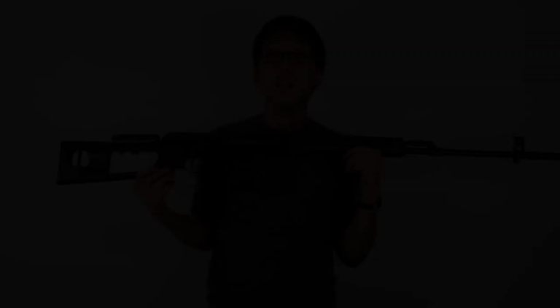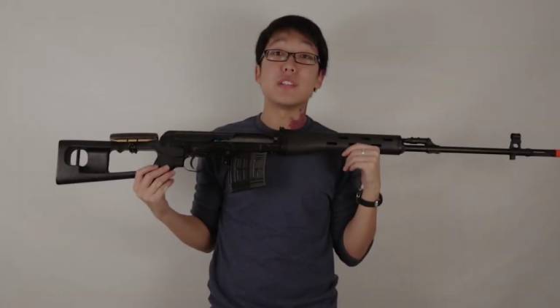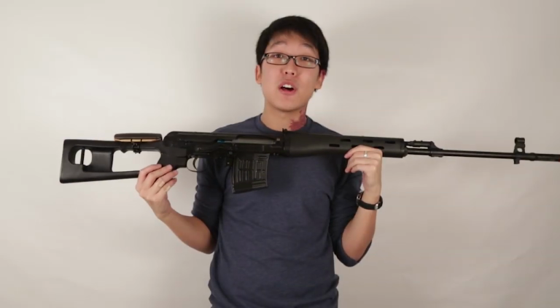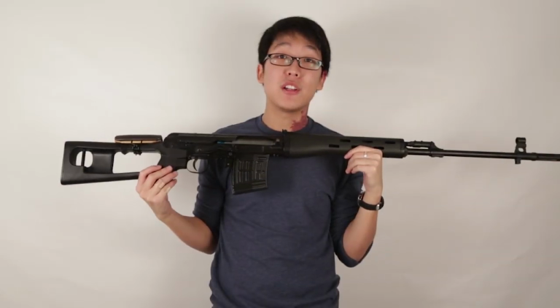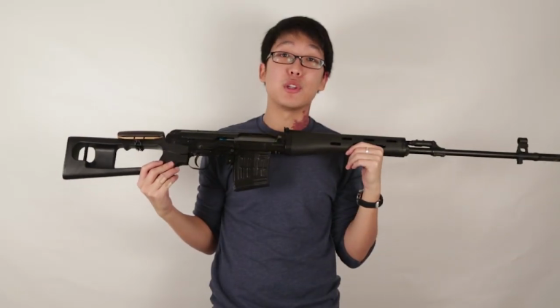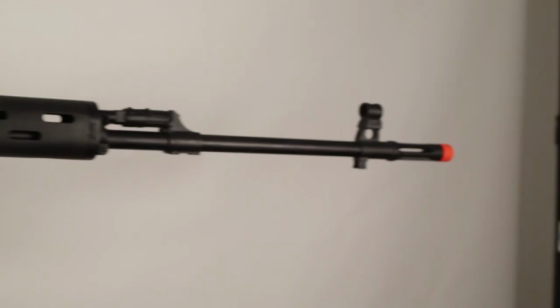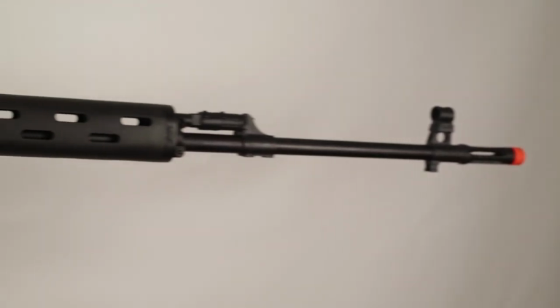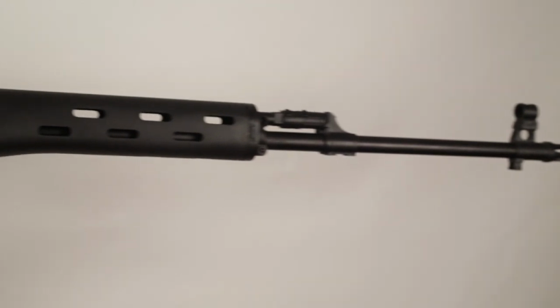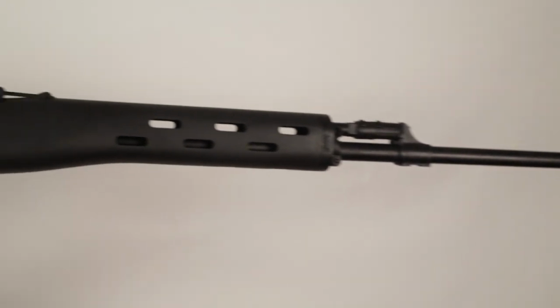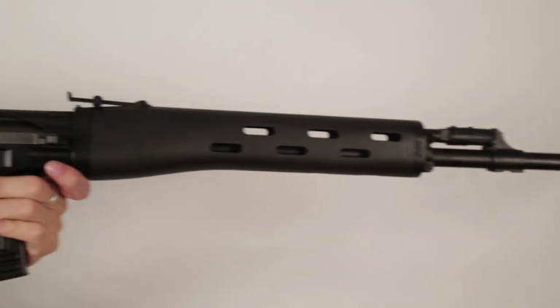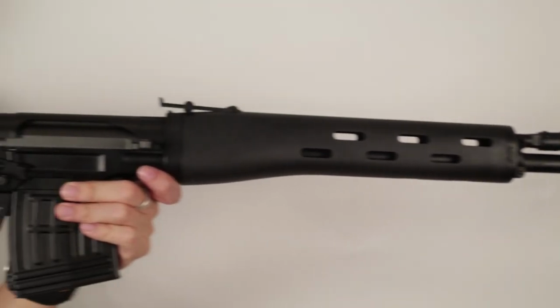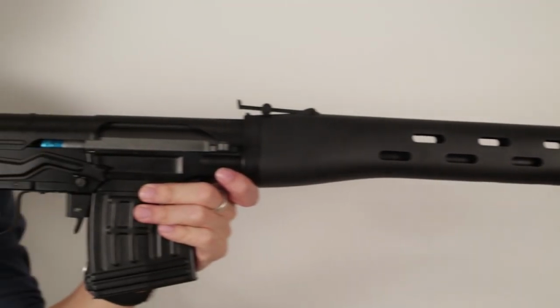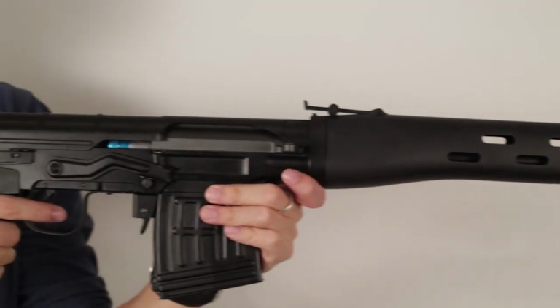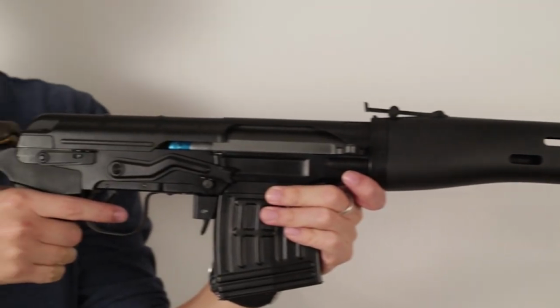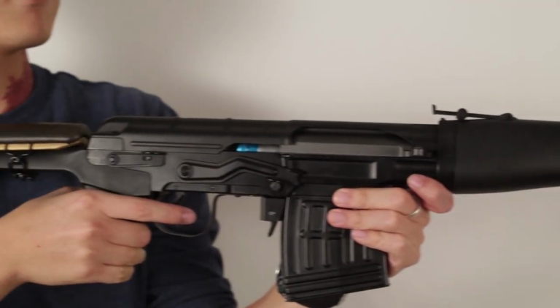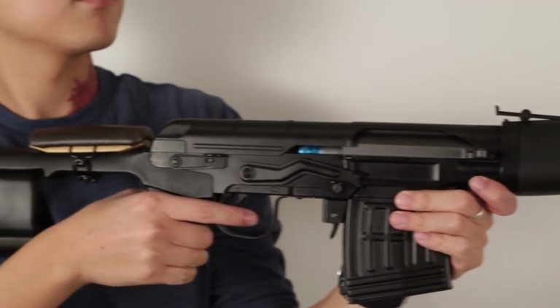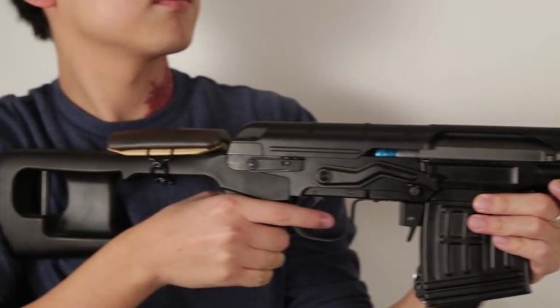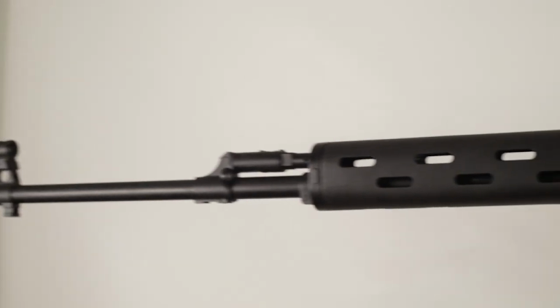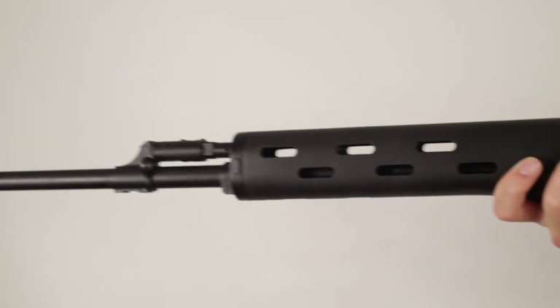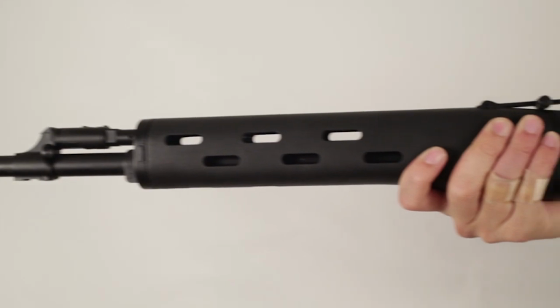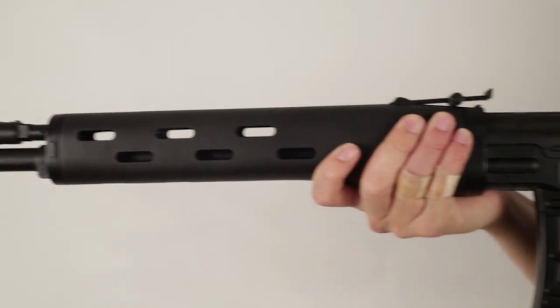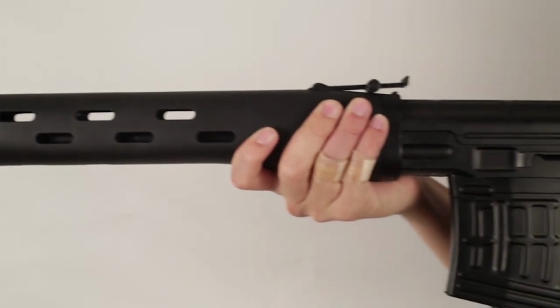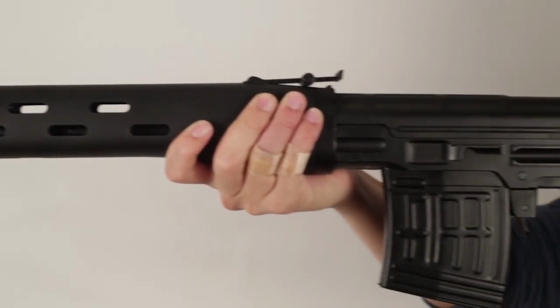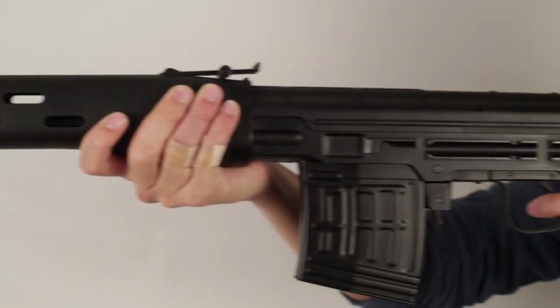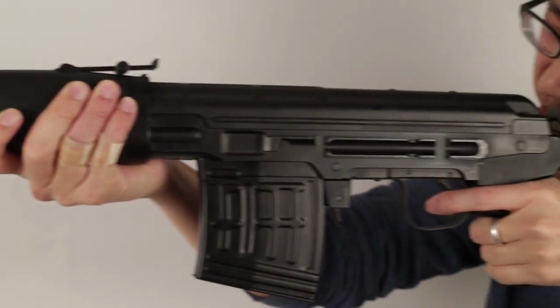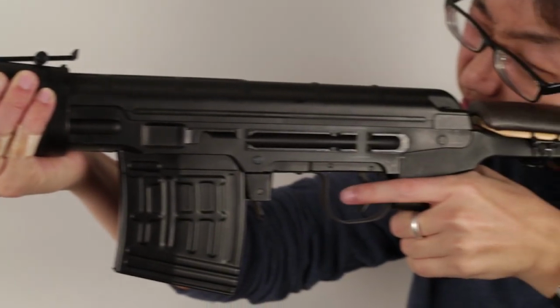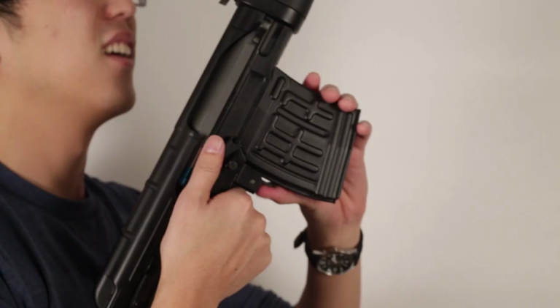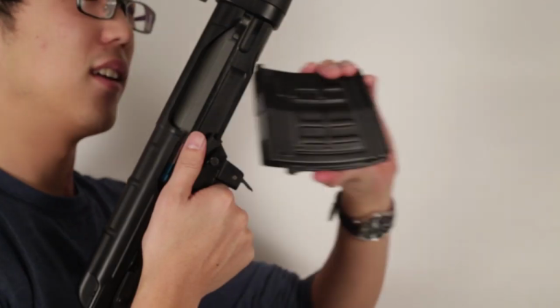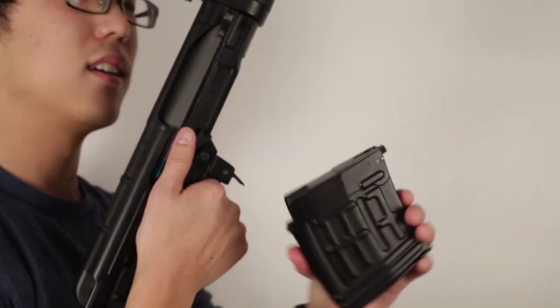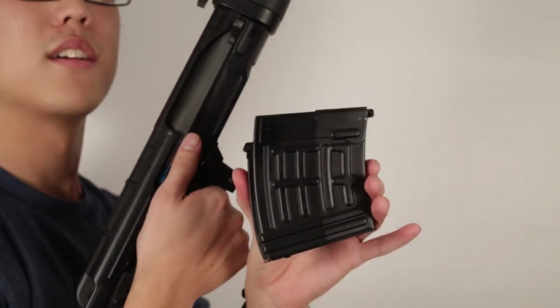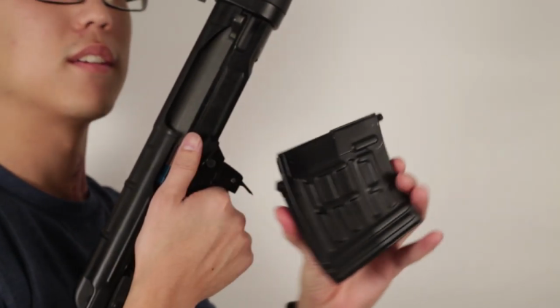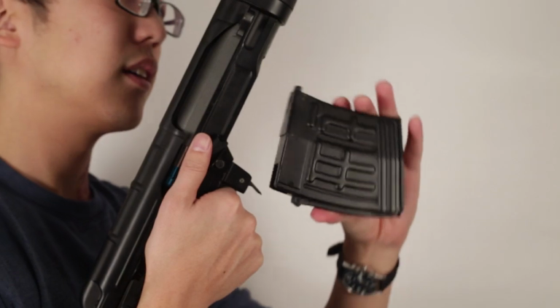This is Airsoft Atlanta bringing you a quick look at the ANK Dragunov. This gun measures 47.5 inches, shoots at 475 feet per second, and comes with a 70 round low cap magazine.